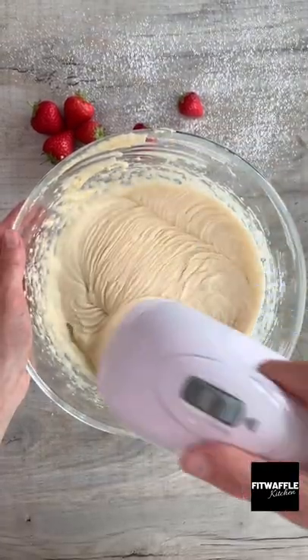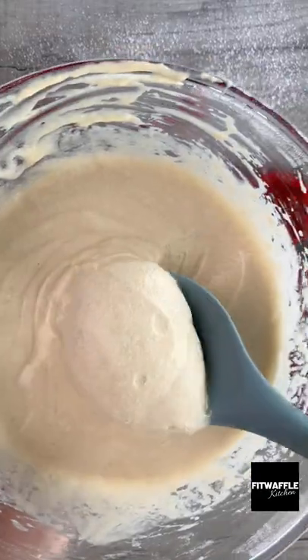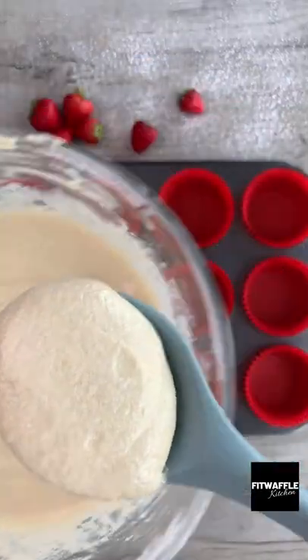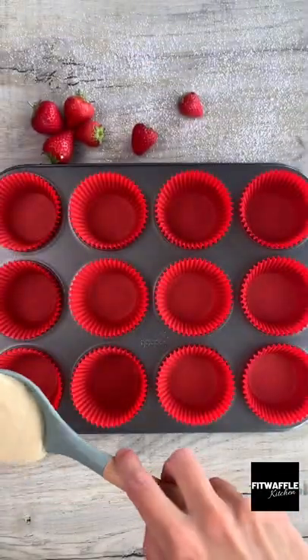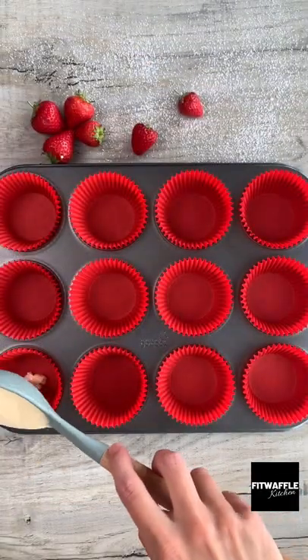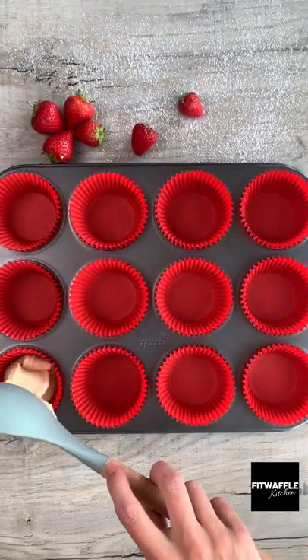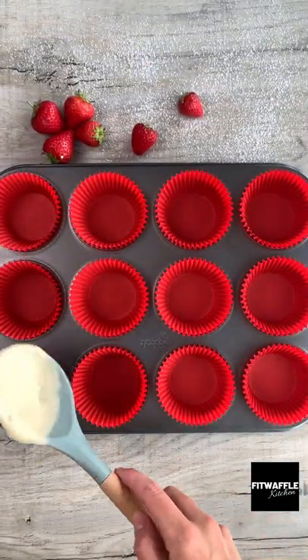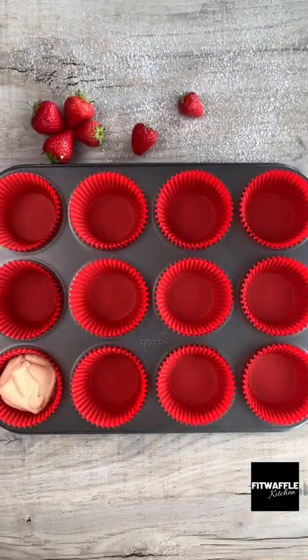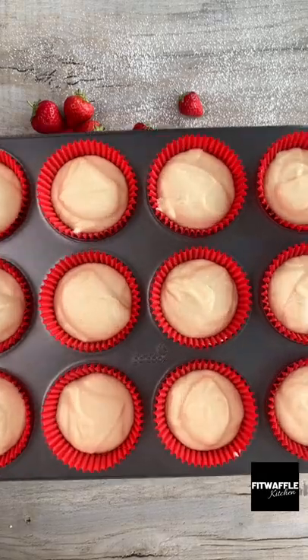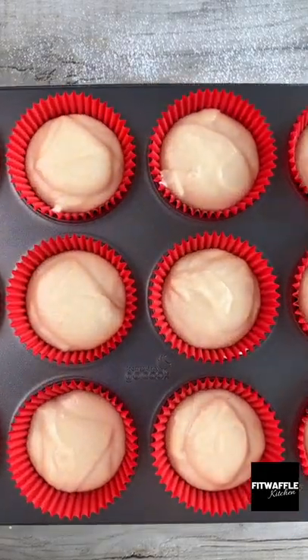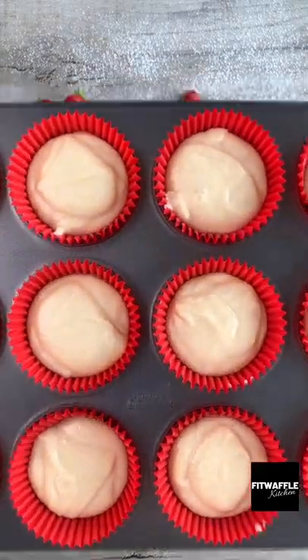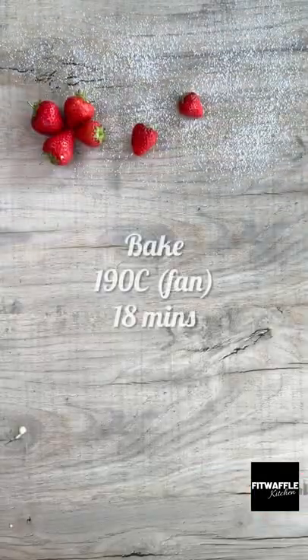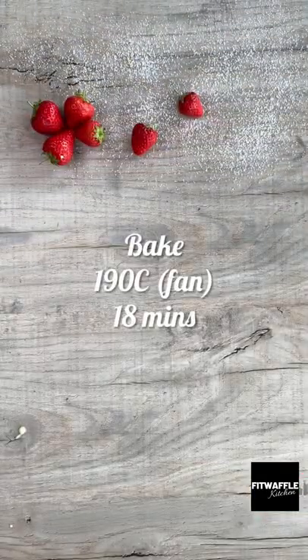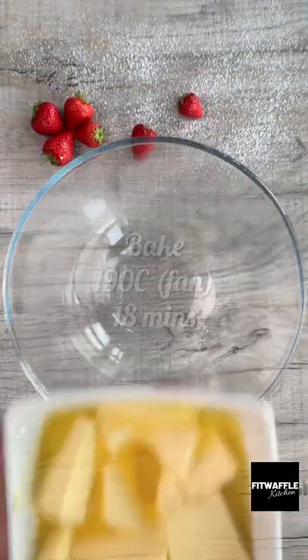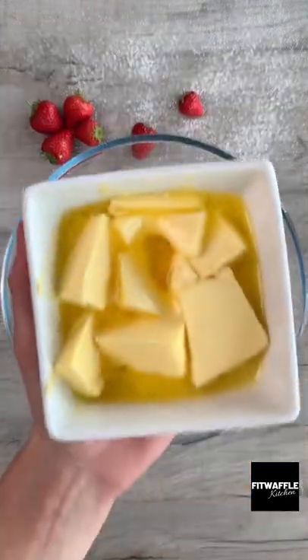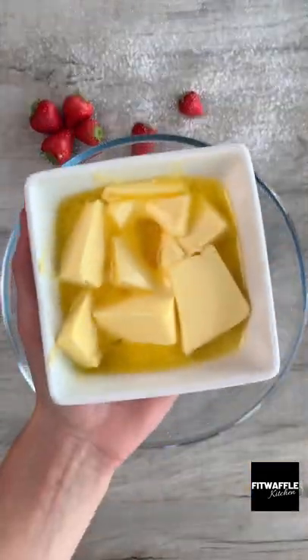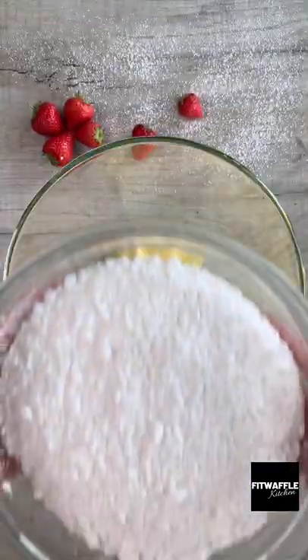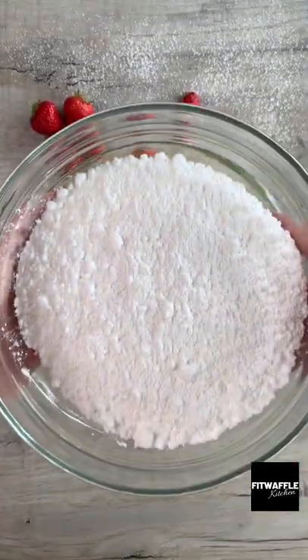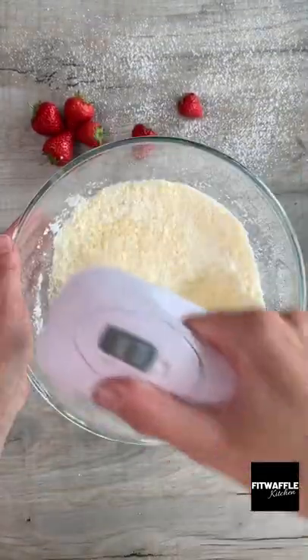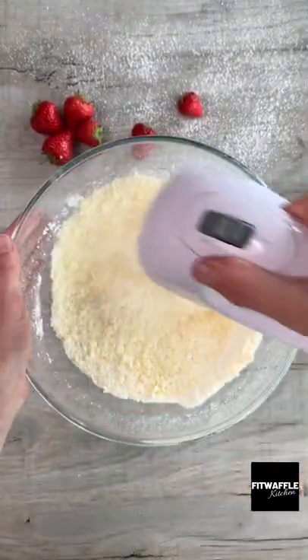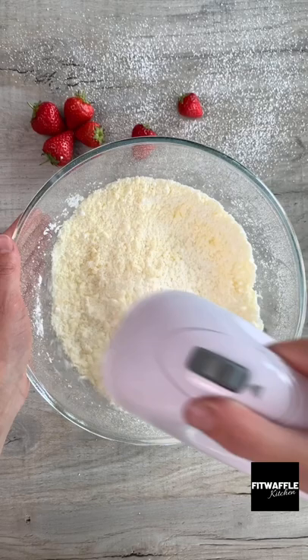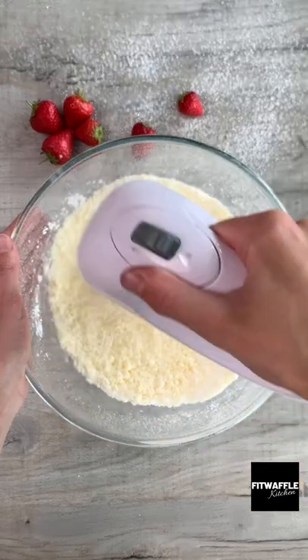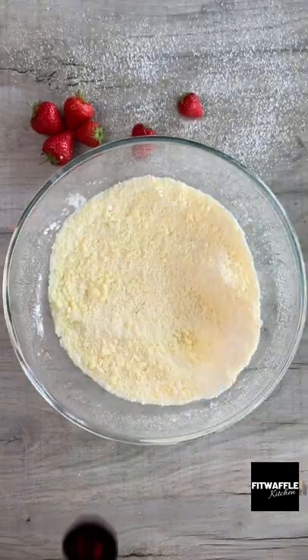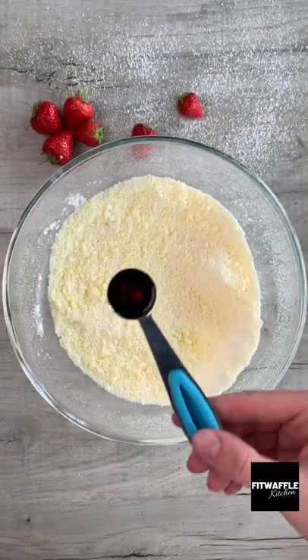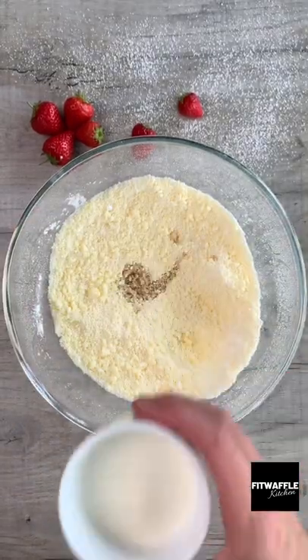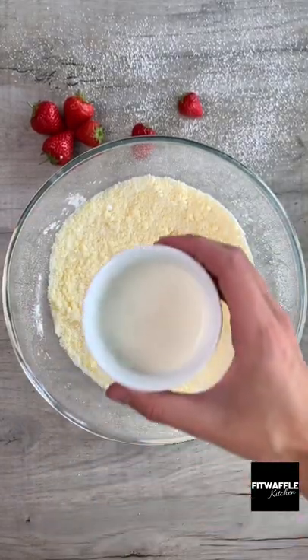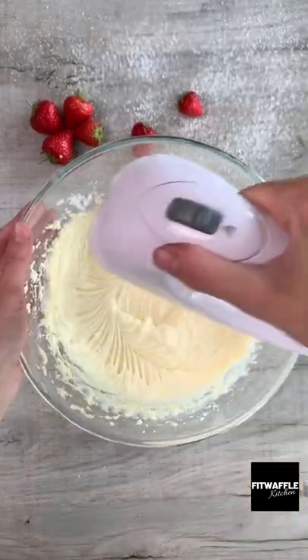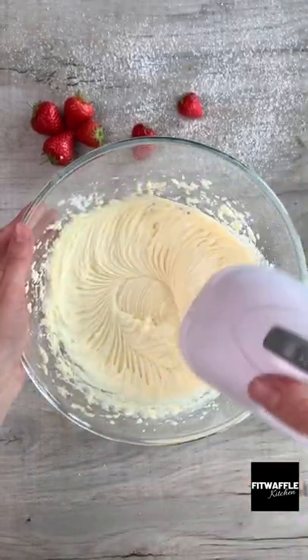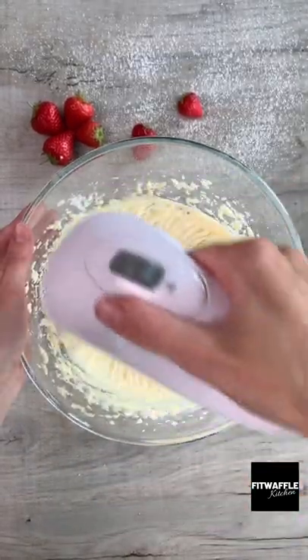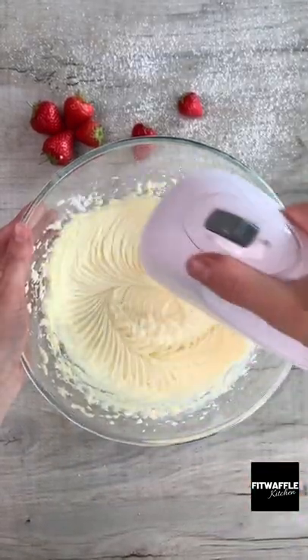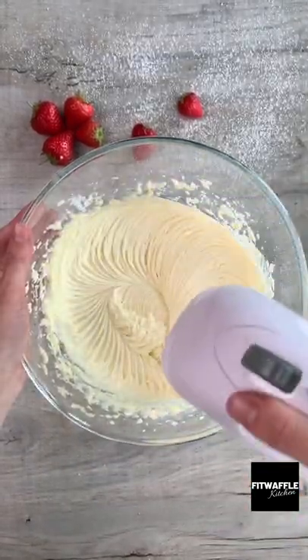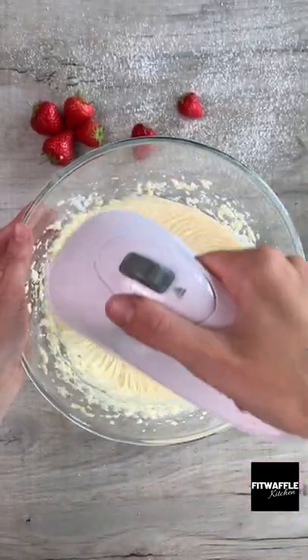Spoon the mixture into cupcake cases and bake in the oven for about 18 minutes. For the icing, add butter and icing sugar to a bowl and whisk these together. Then add vanilla extract and milk and whisk until thick and fluffy.